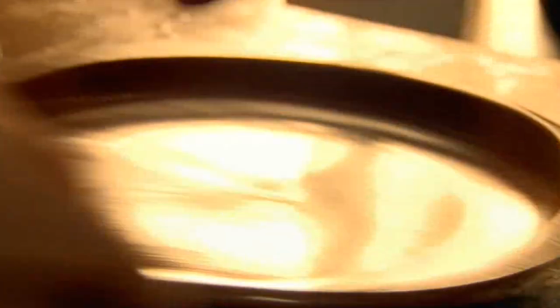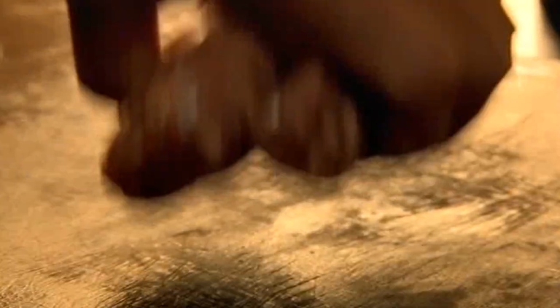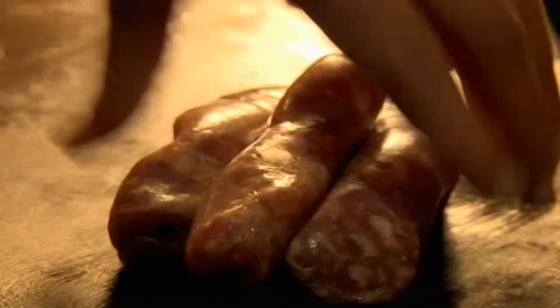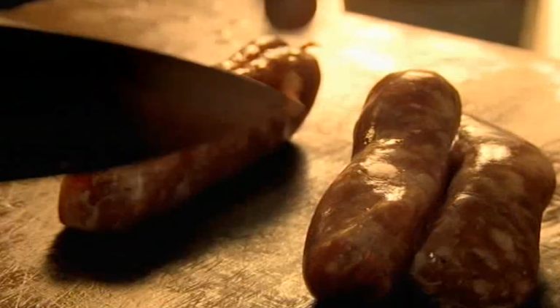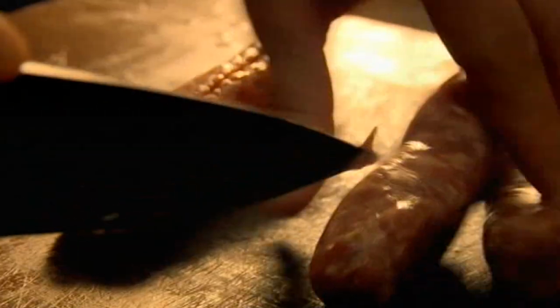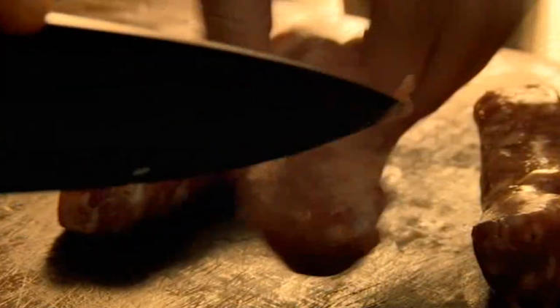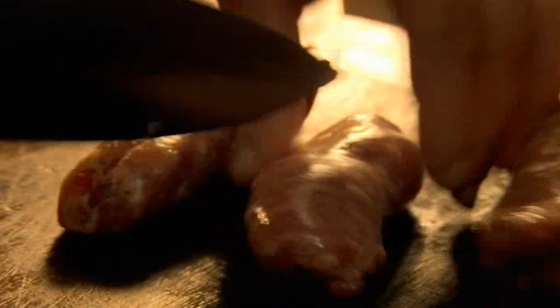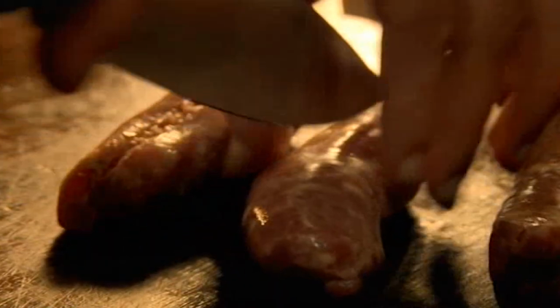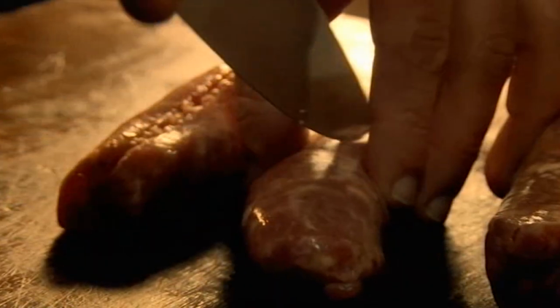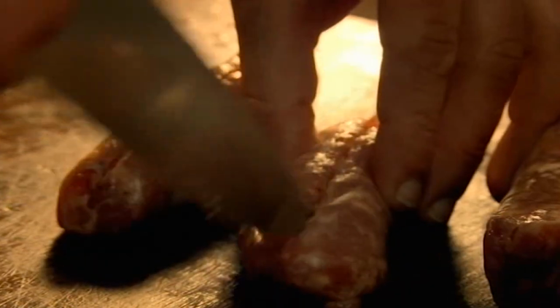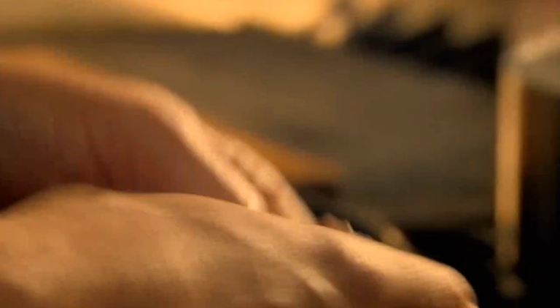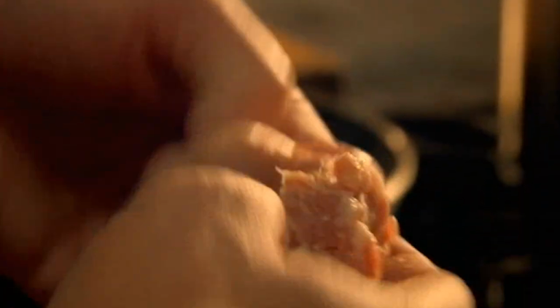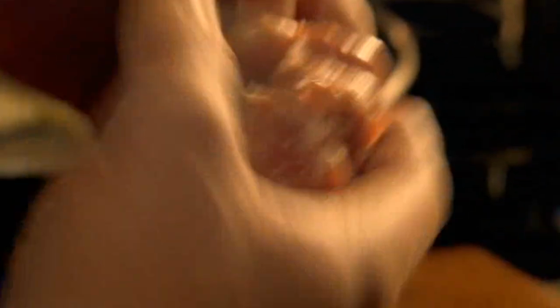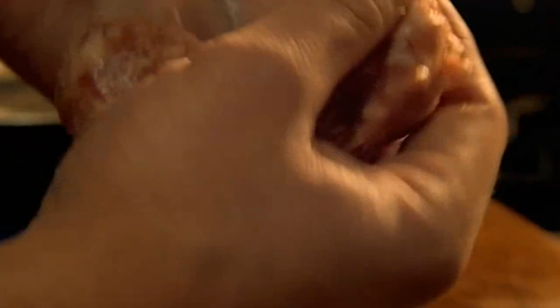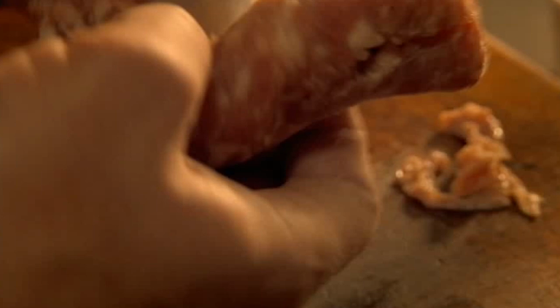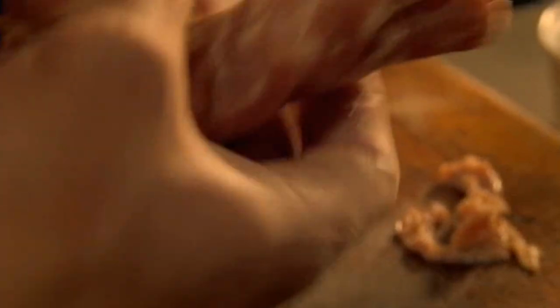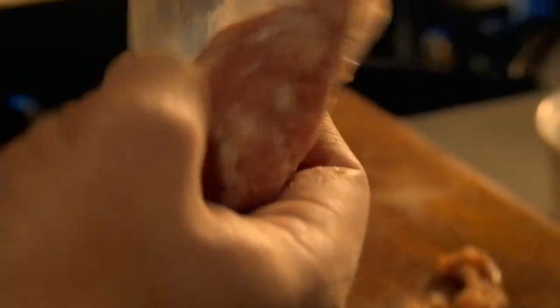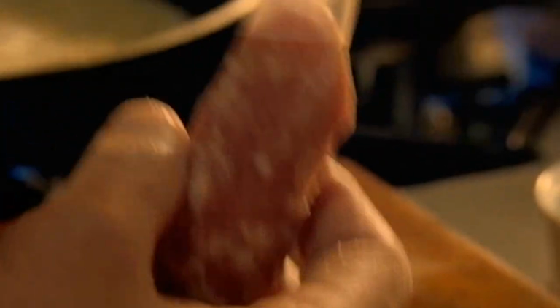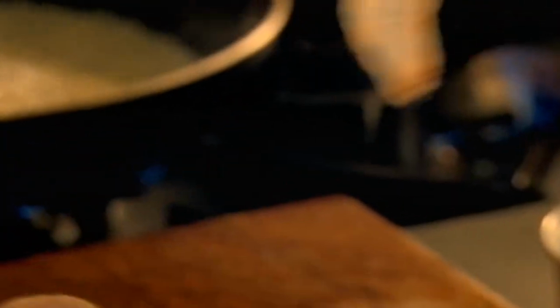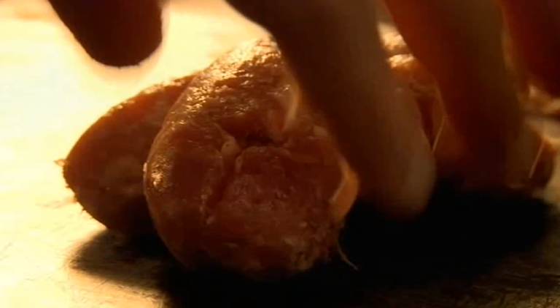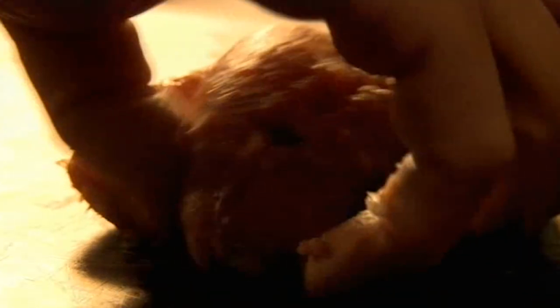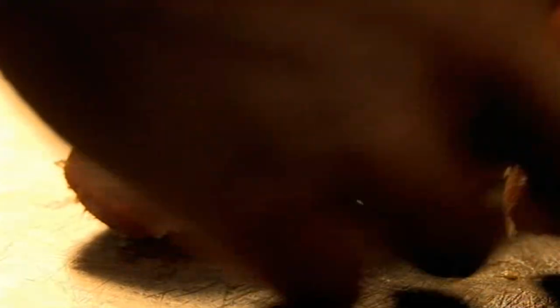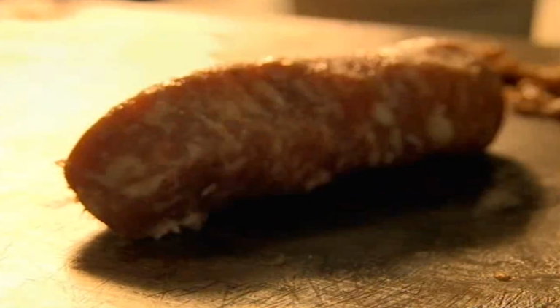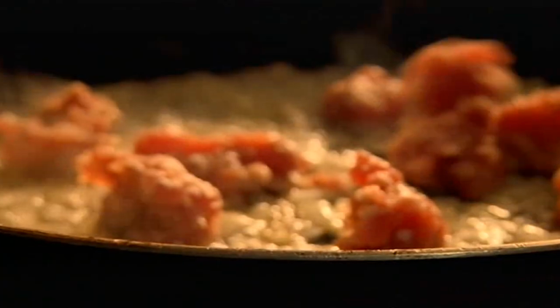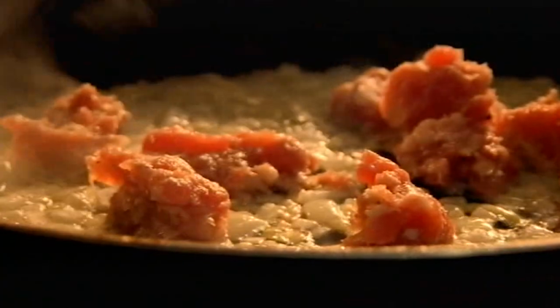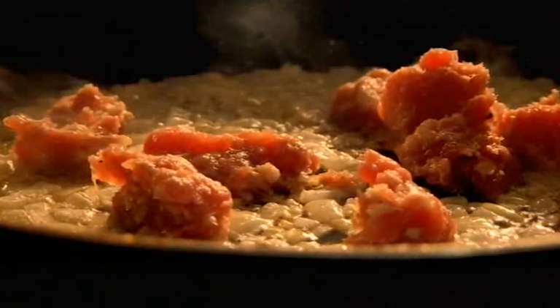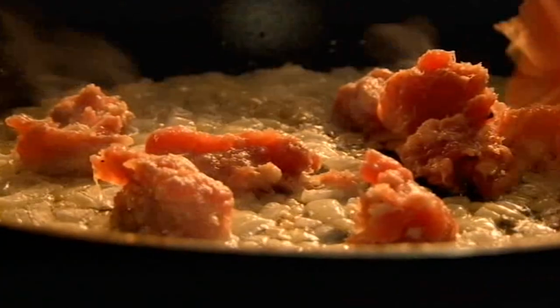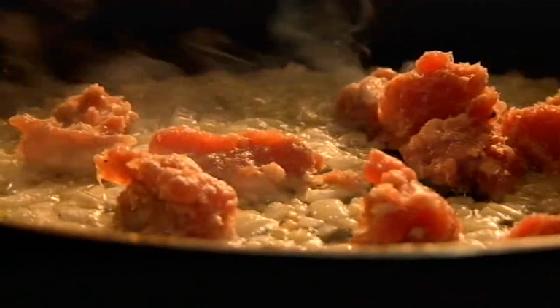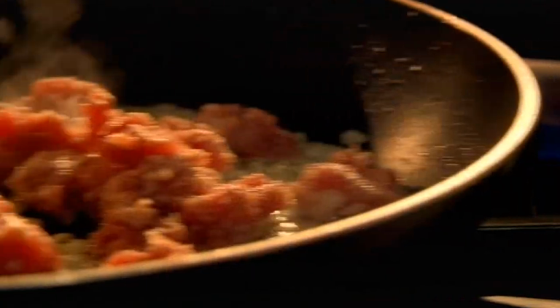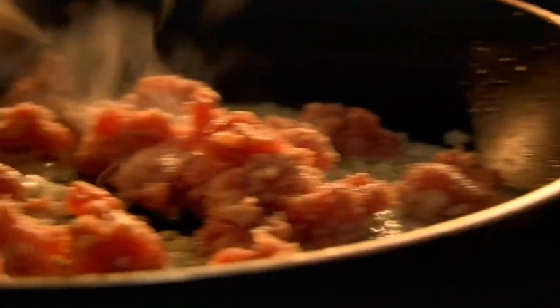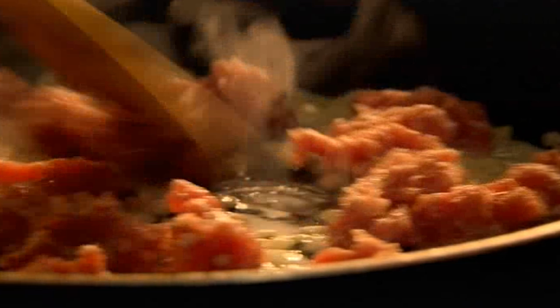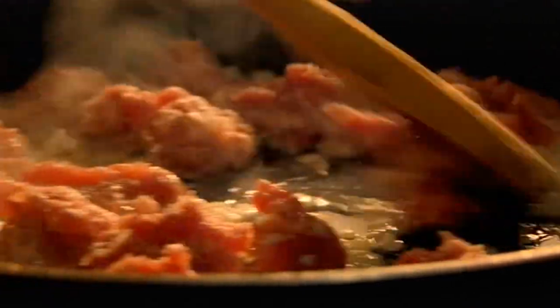Next, remove the meat from your sausages by cutting open their skins and crumble into the pan. Fennel or Sicilian sausages are perfect for this dish, but any flavoured sausage will do.